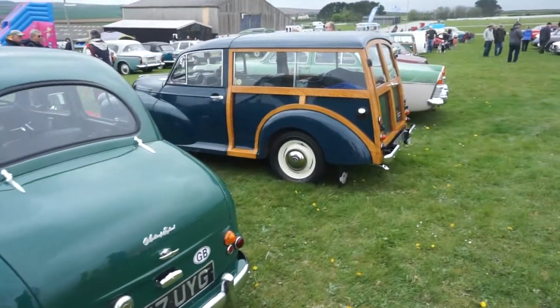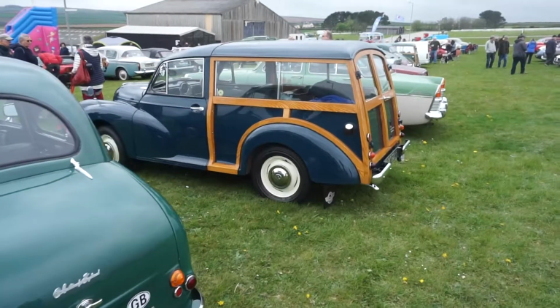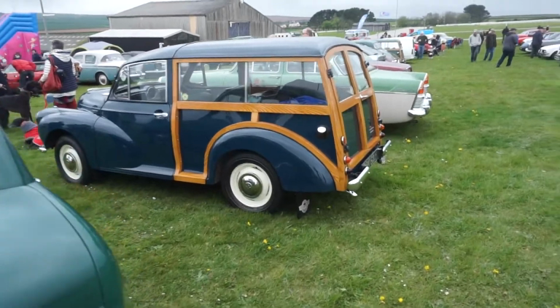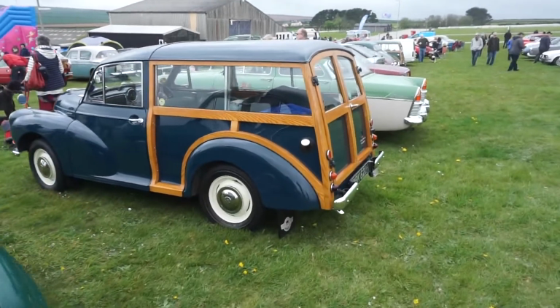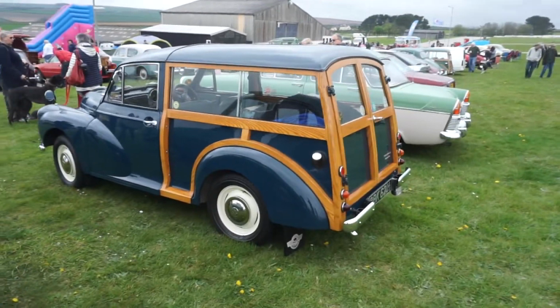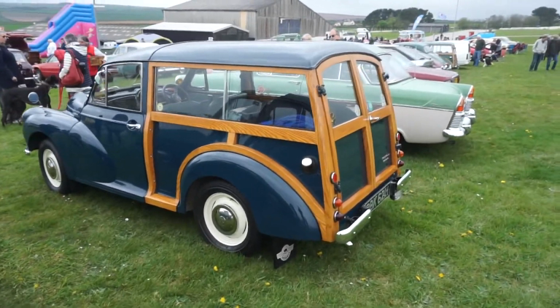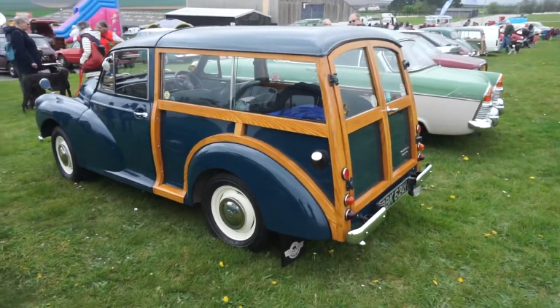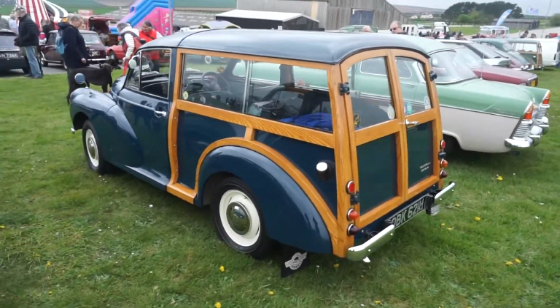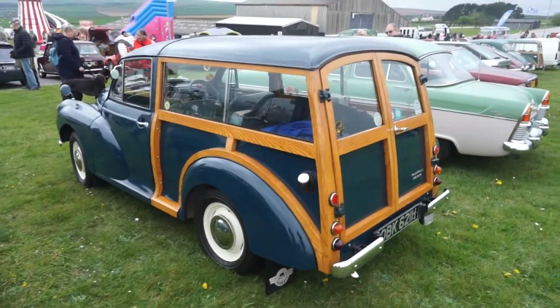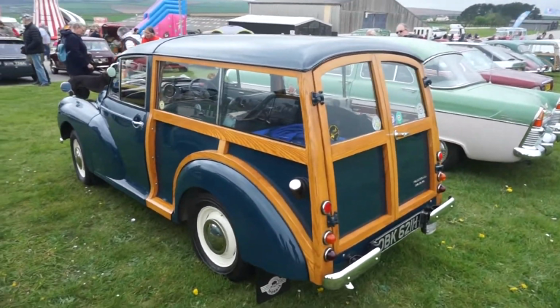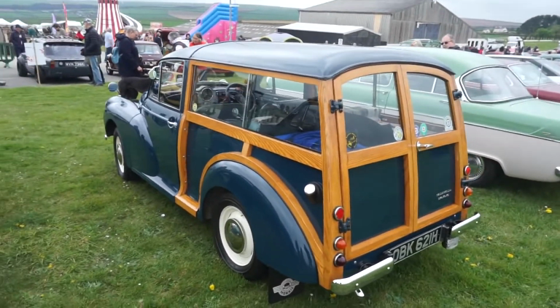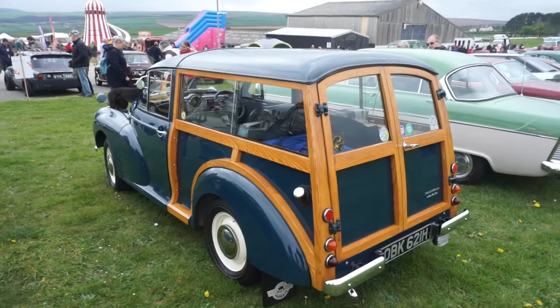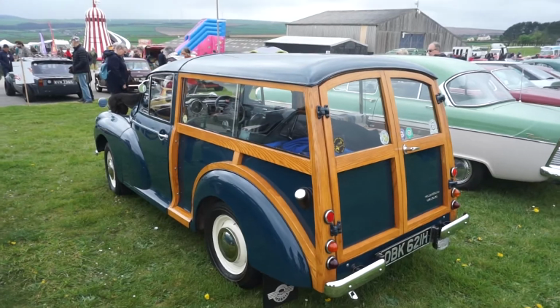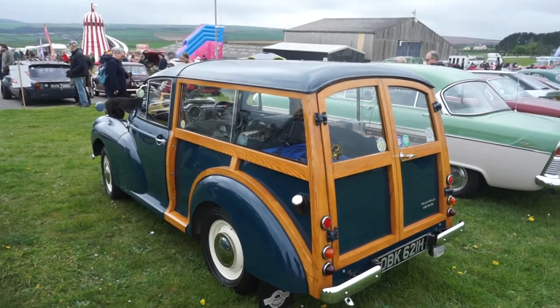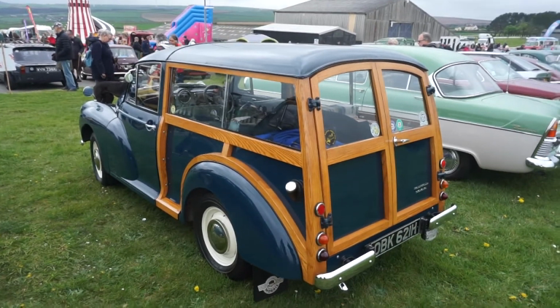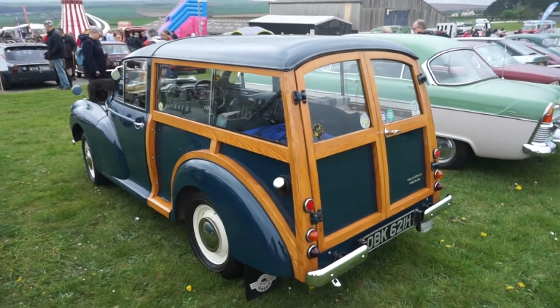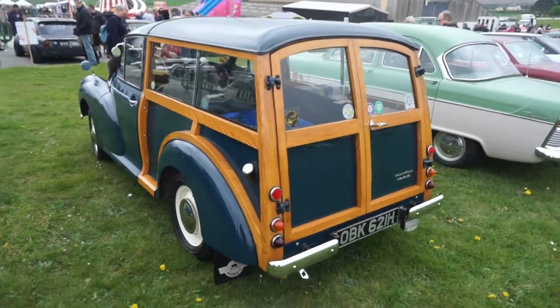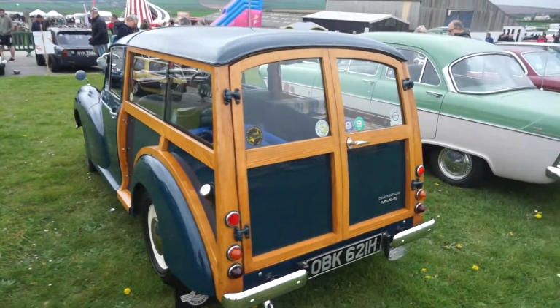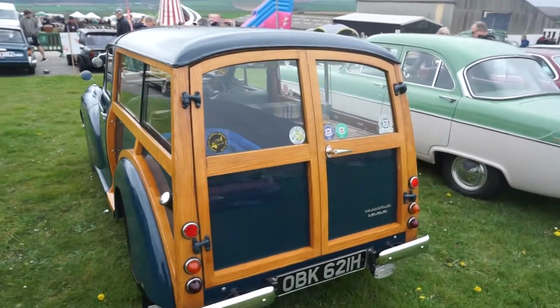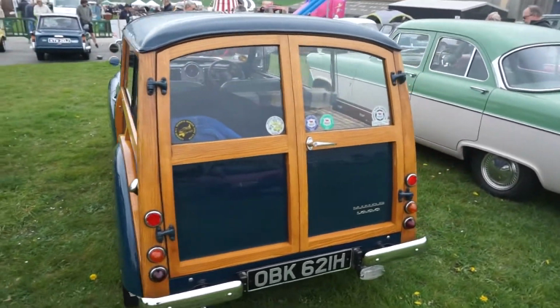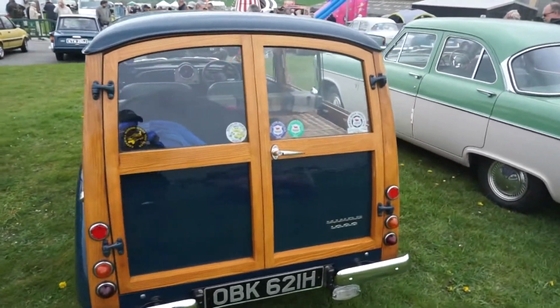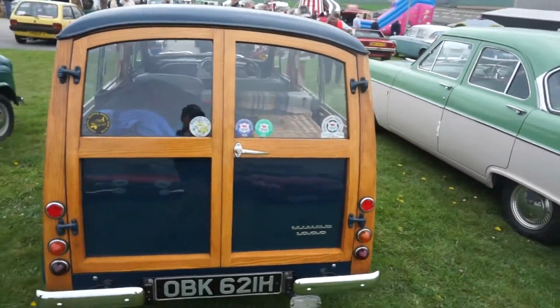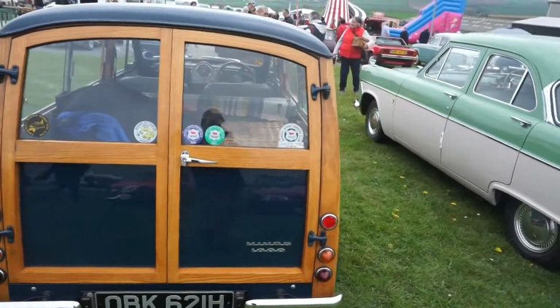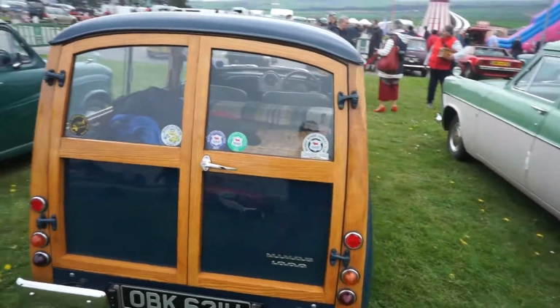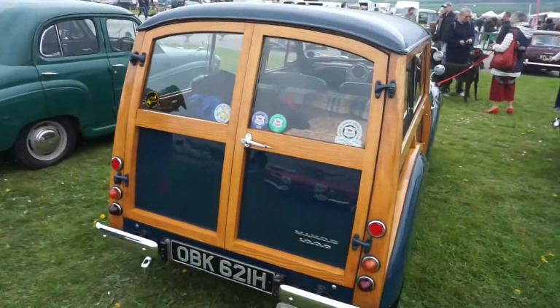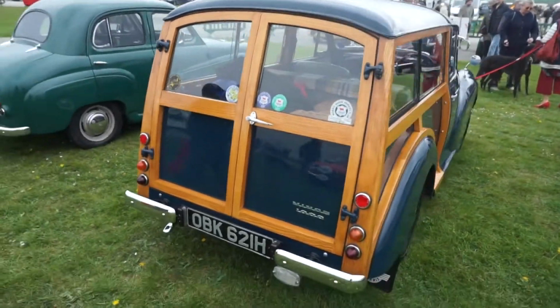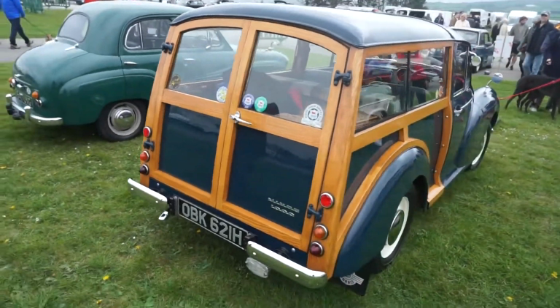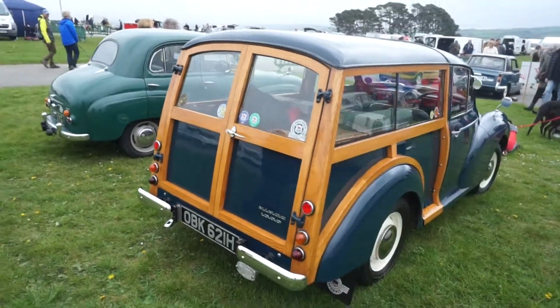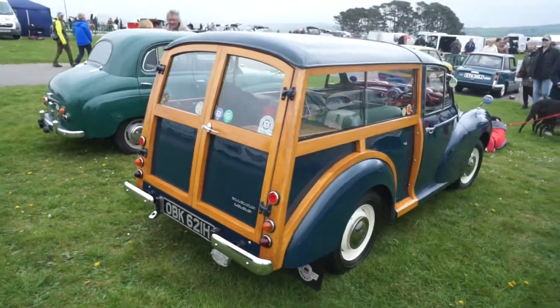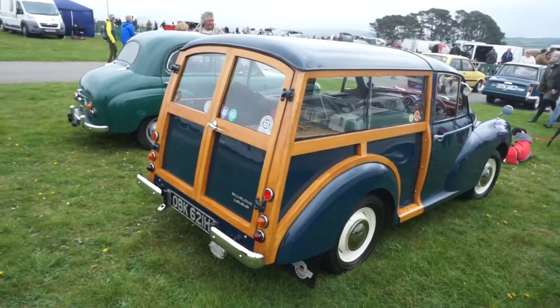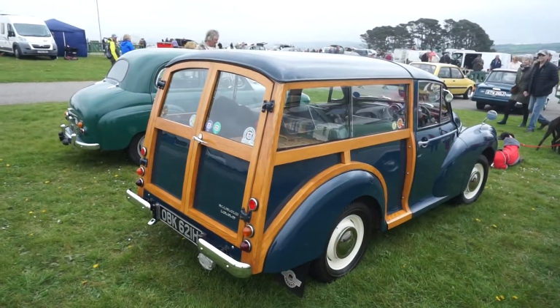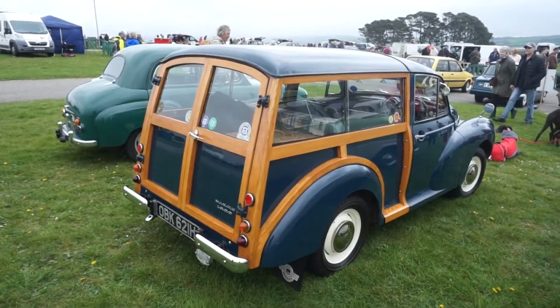A Morris Traveller. Of course the wood on these was actually structural — it looks like a feature but it's actually supporting the roof. They made a loss on every one of these they sold; there's so much production cost. This is a 1971, quite a late one.